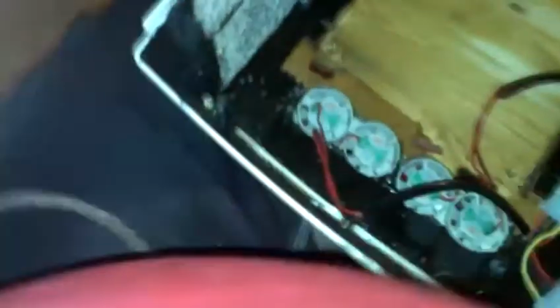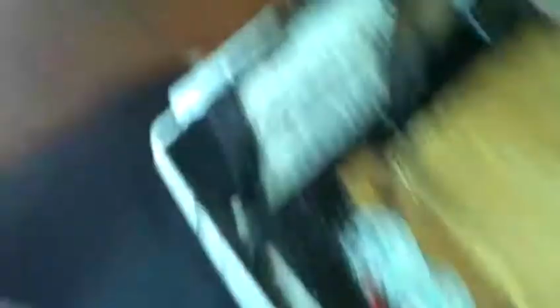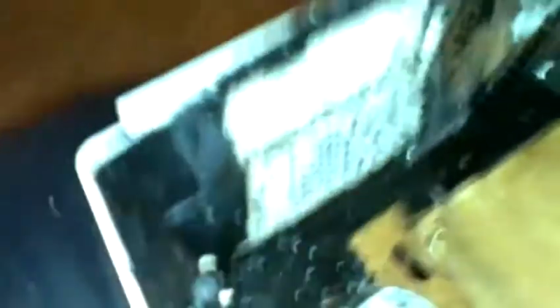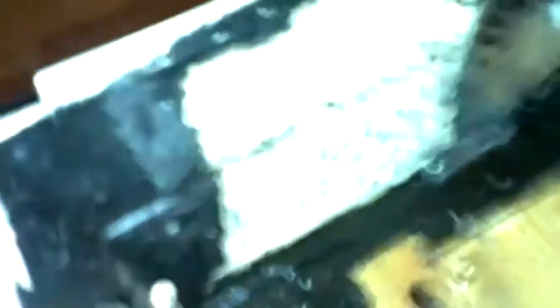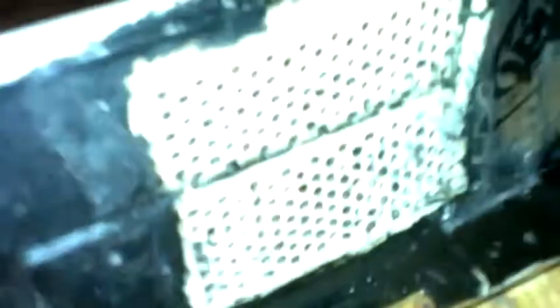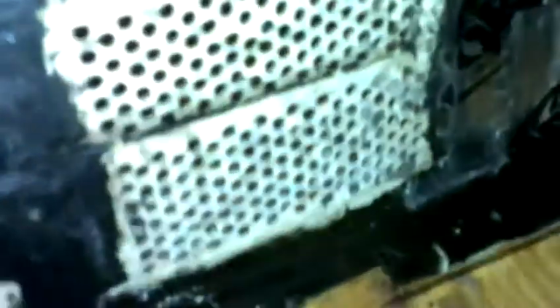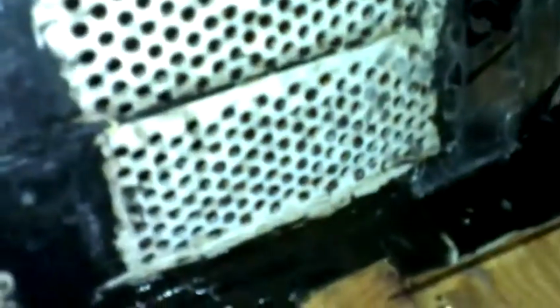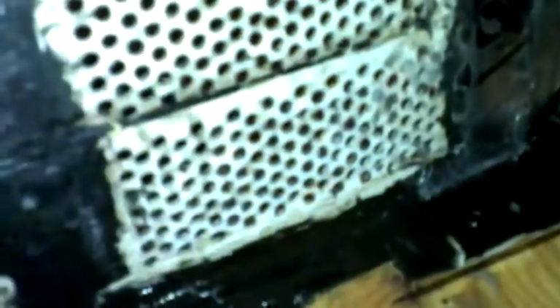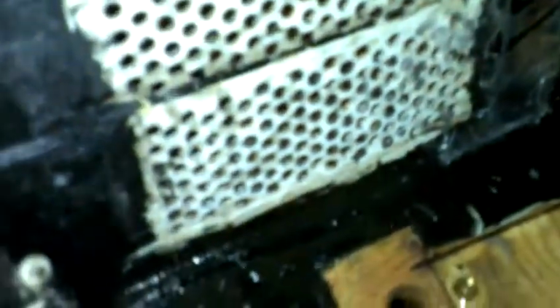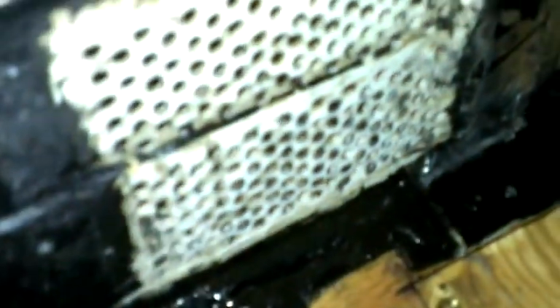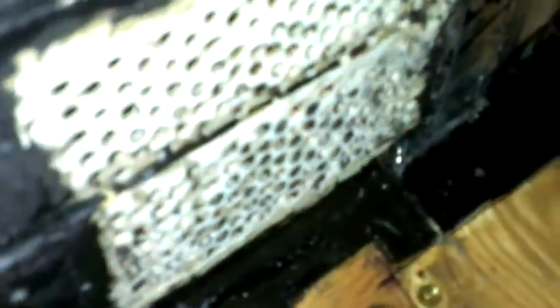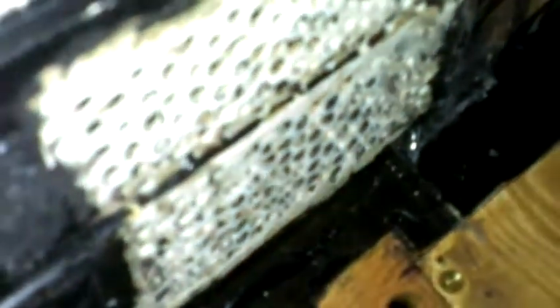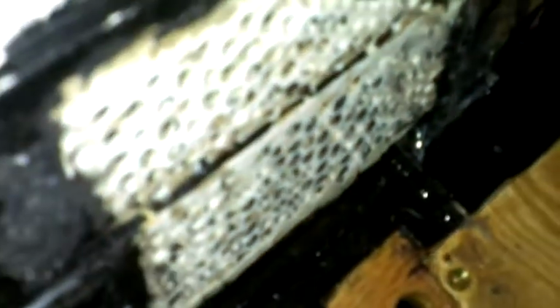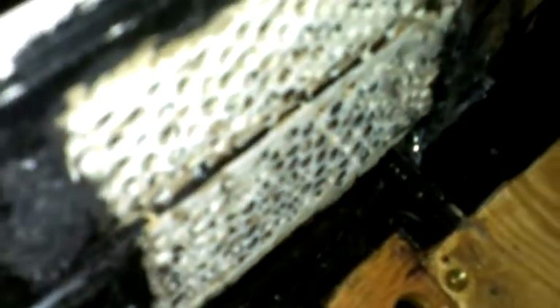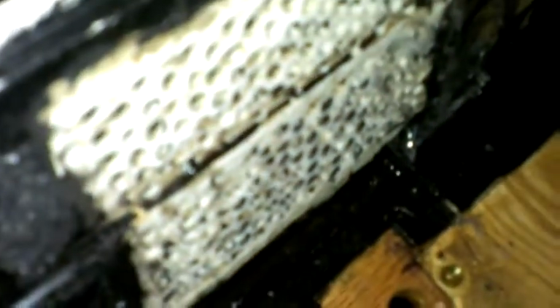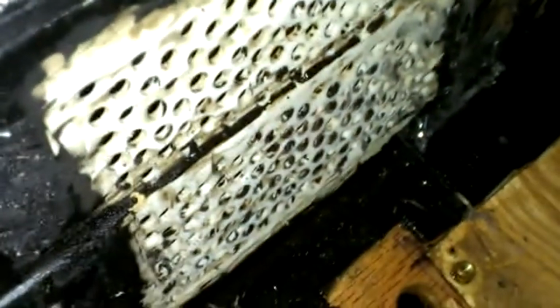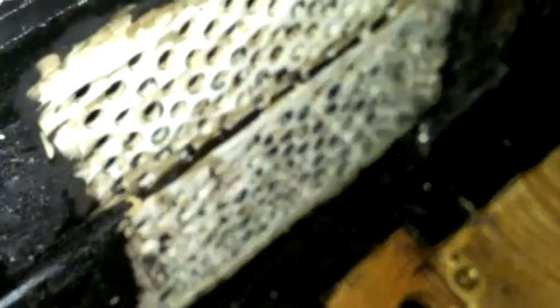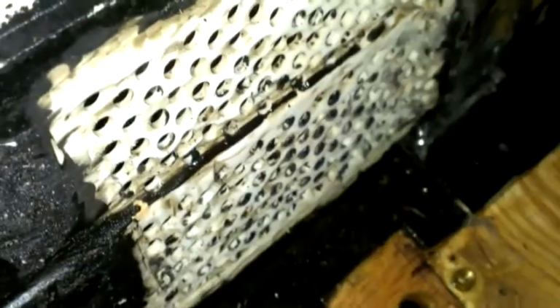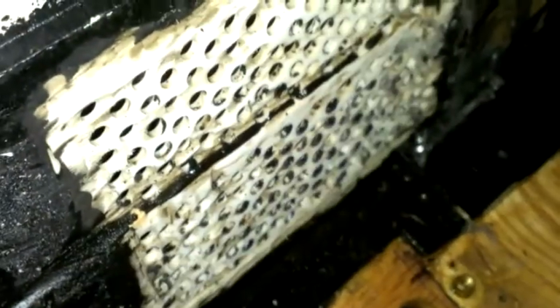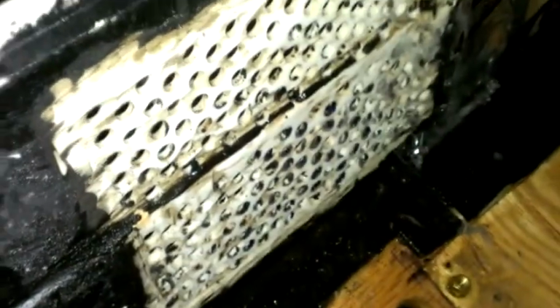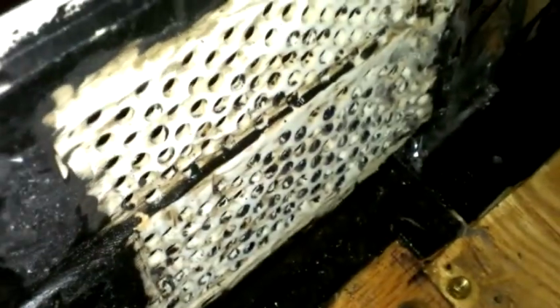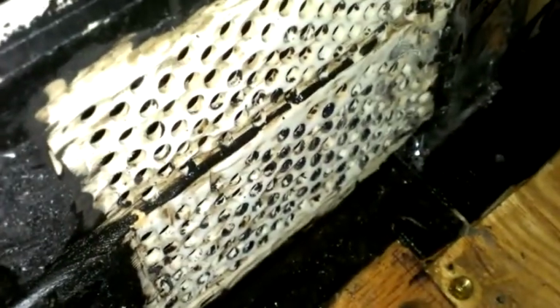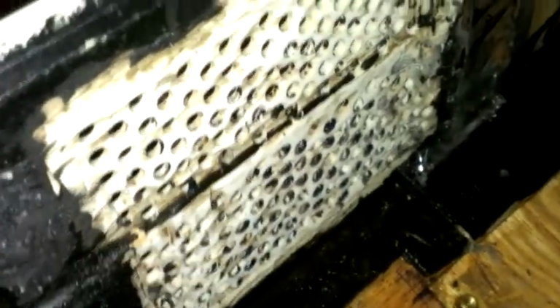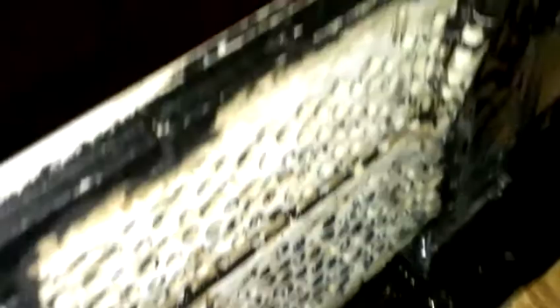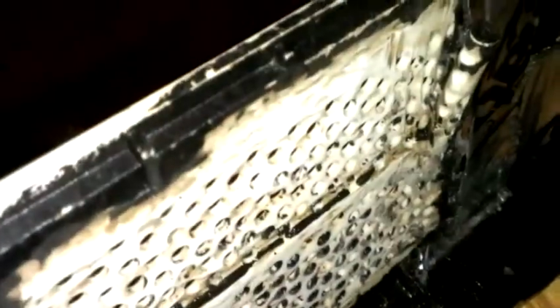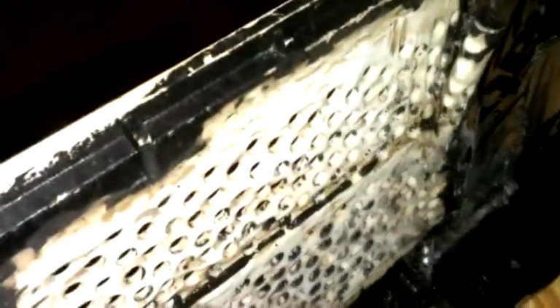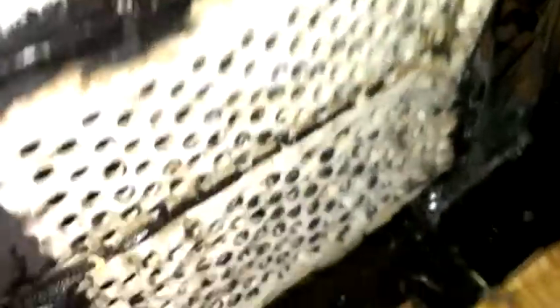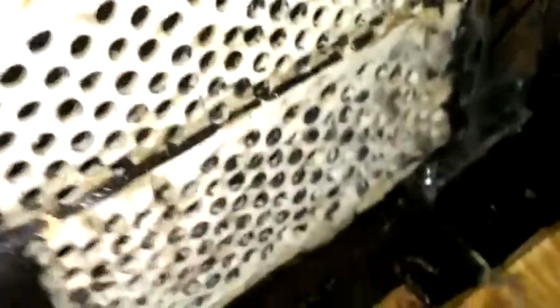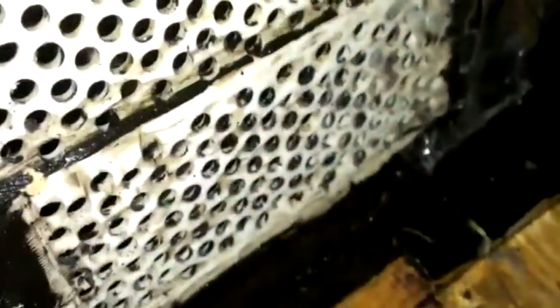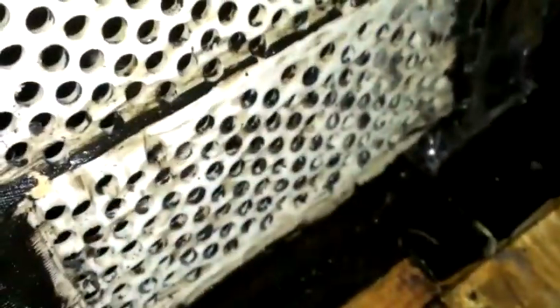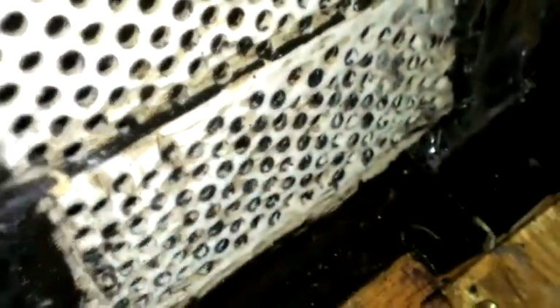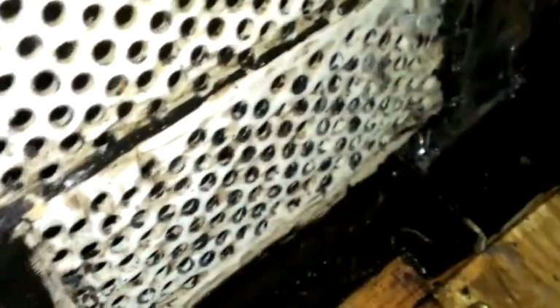As you can see getting up close here, you can see down inside the vents themselves — there's some black junk right there. So these are clean and those aren't.